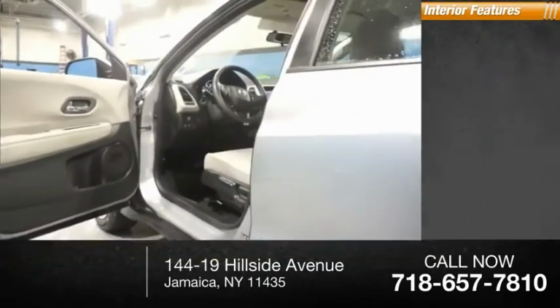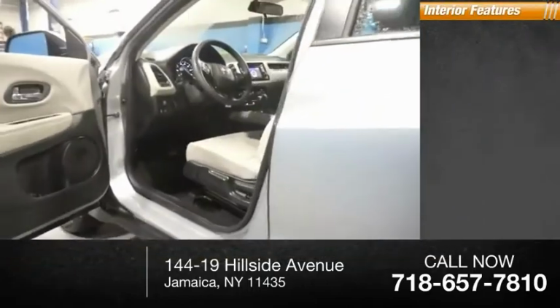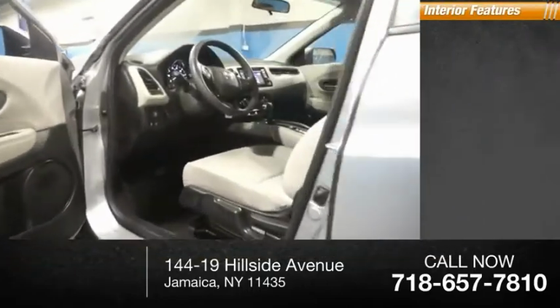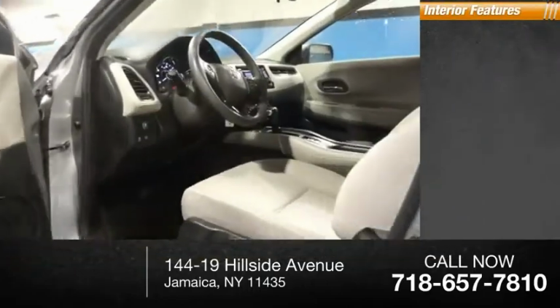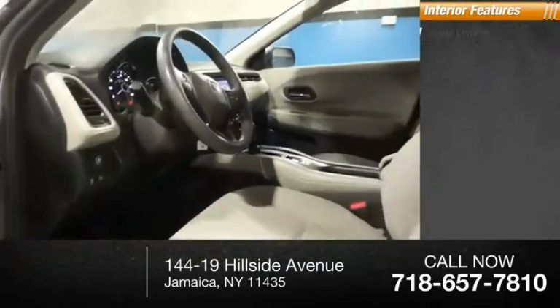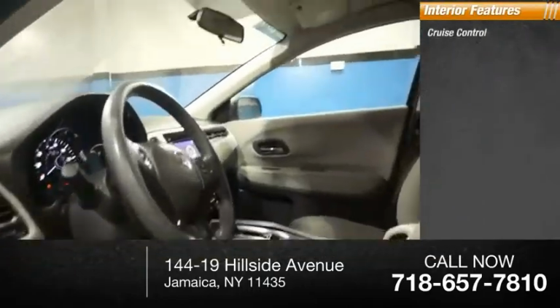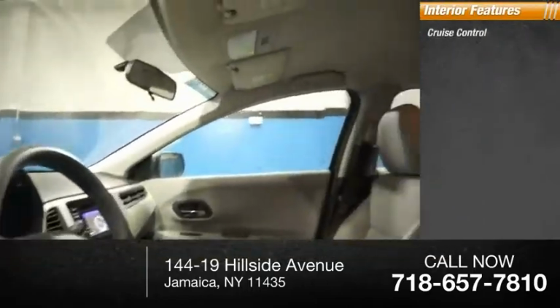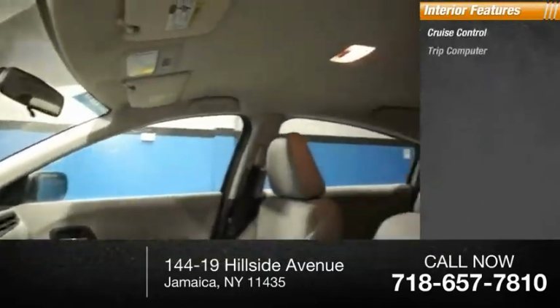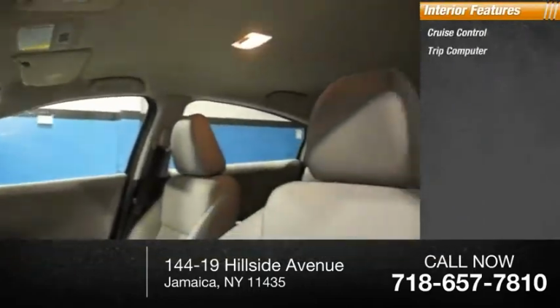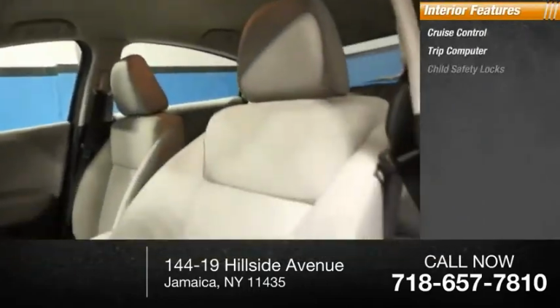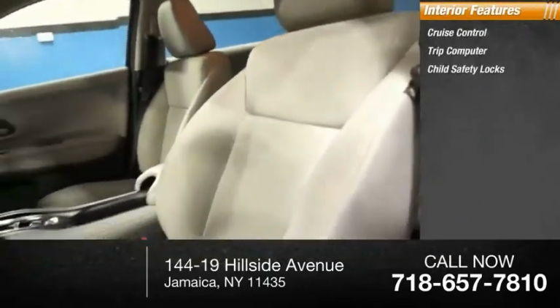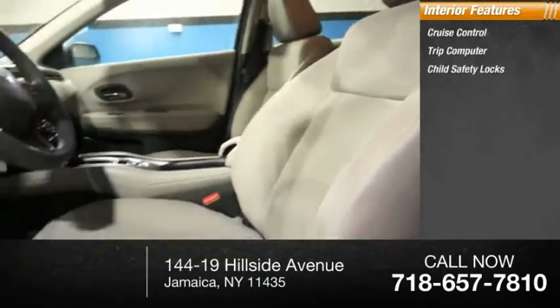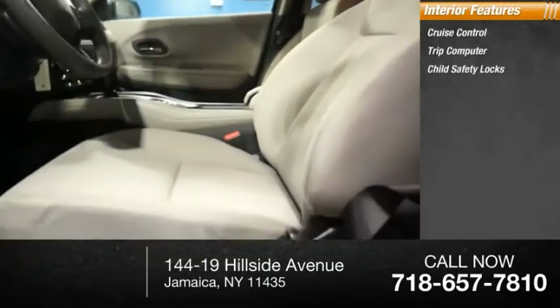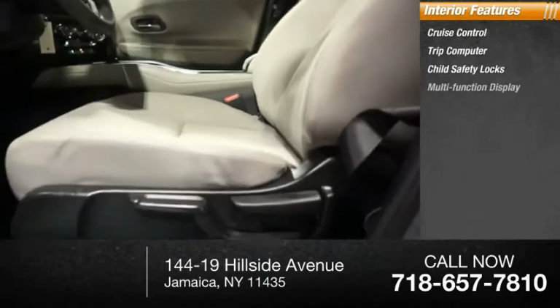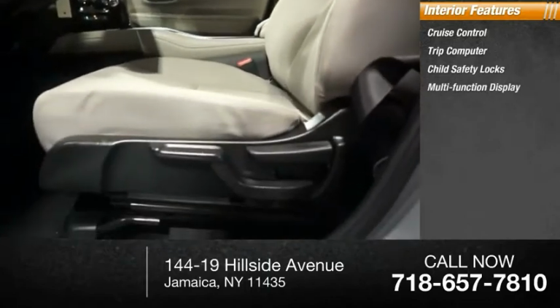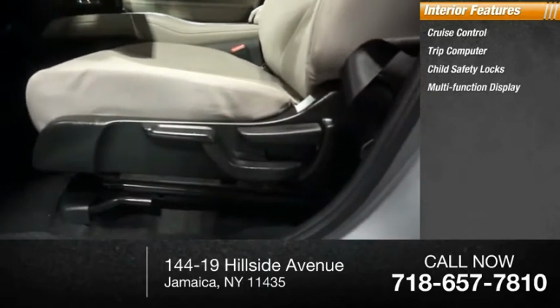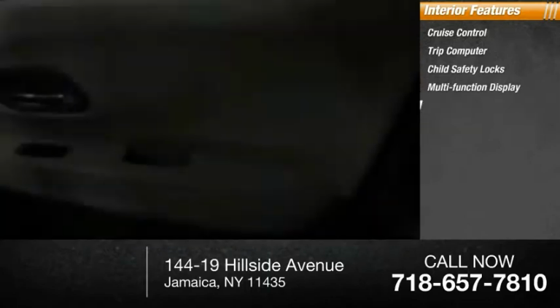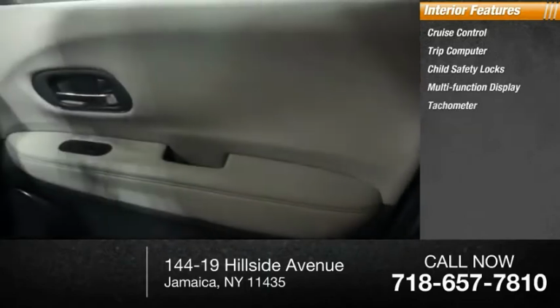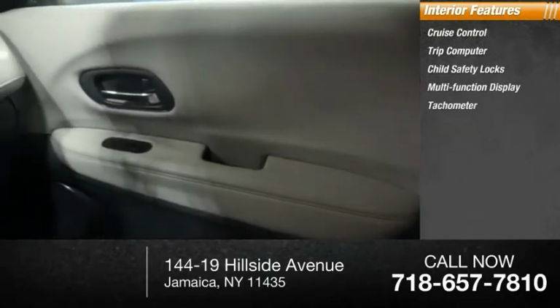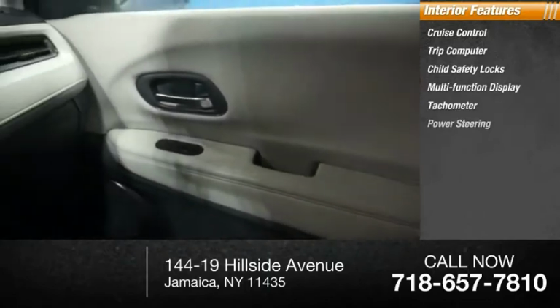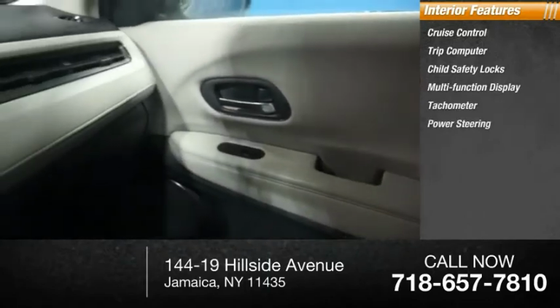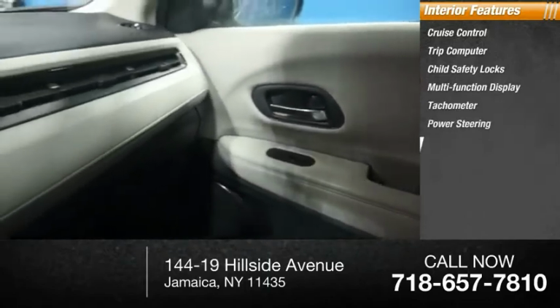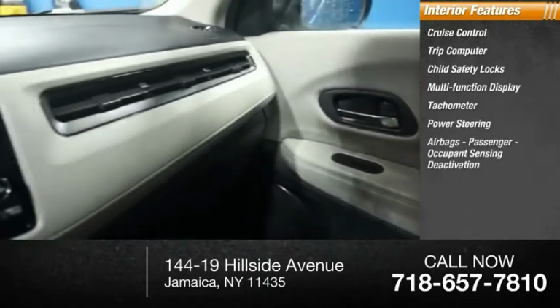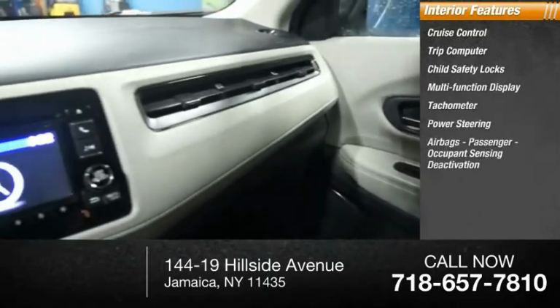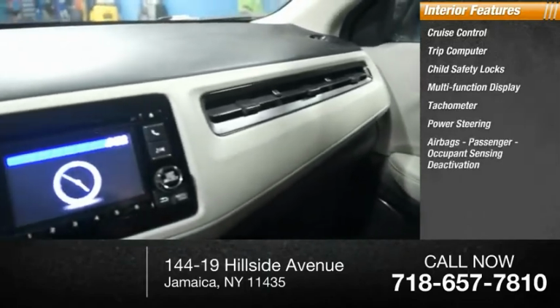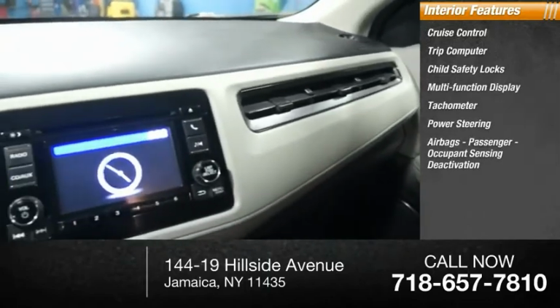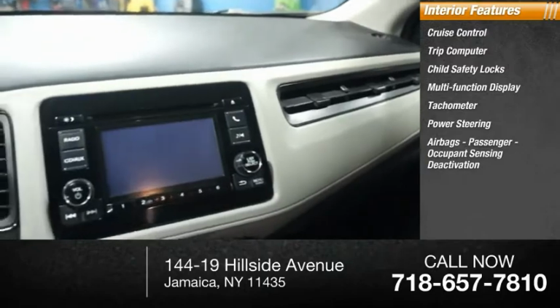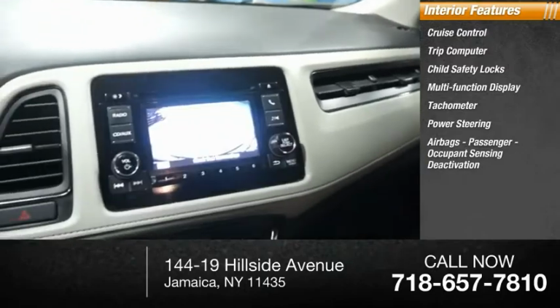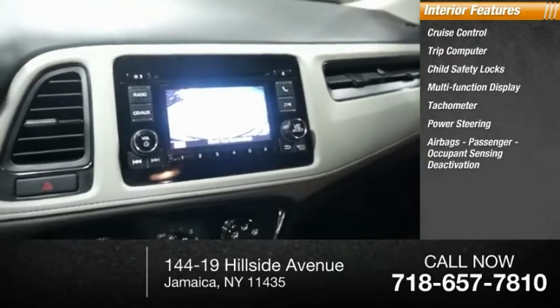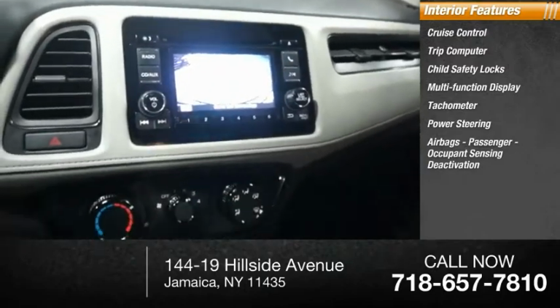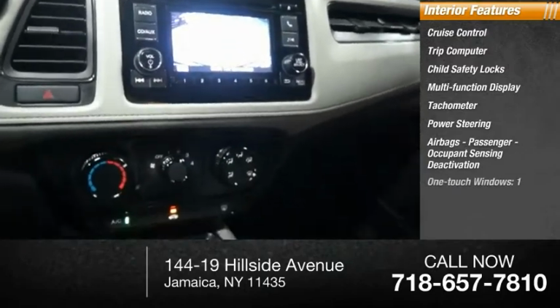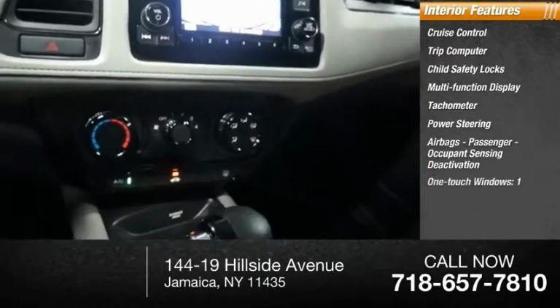Inside you'll find cruise control, trip computer, child safety locks, multifunction display, tachometer, power steering, airbags, passenger occupant sensing deactivation, and one-touch windows.